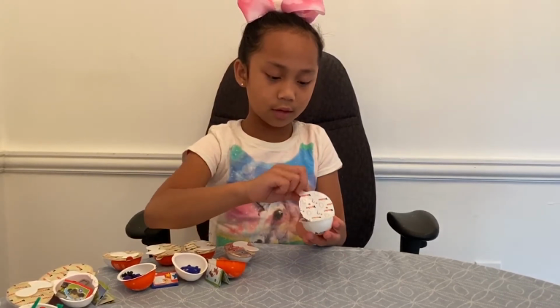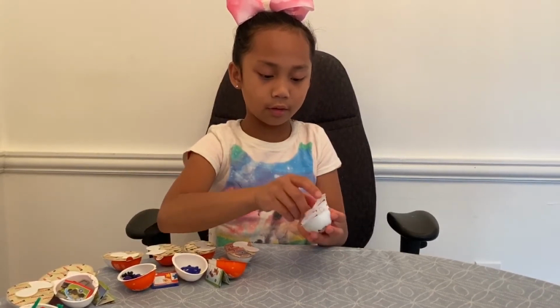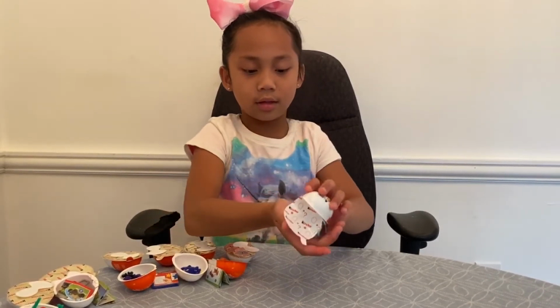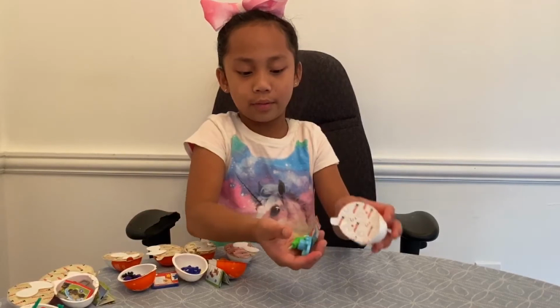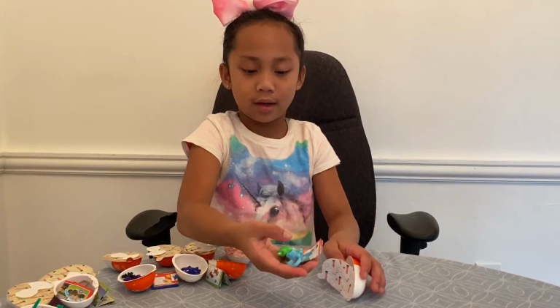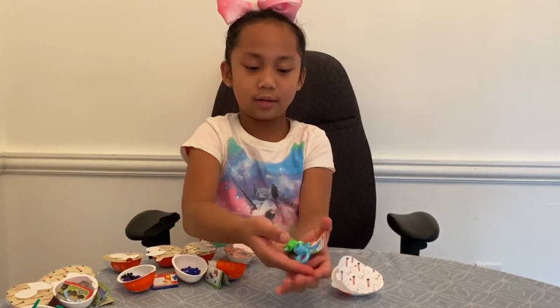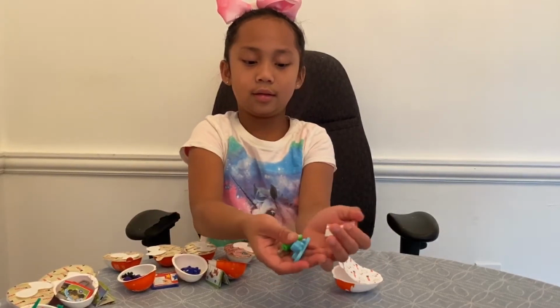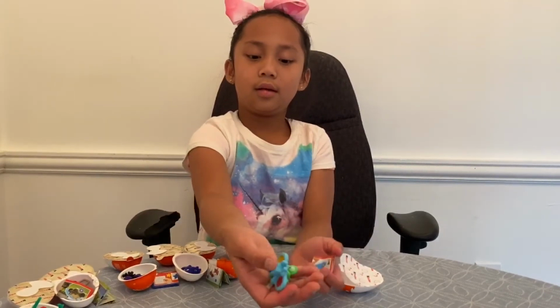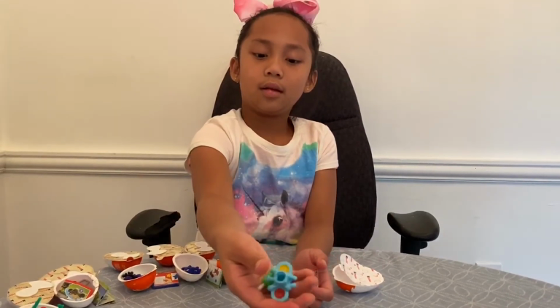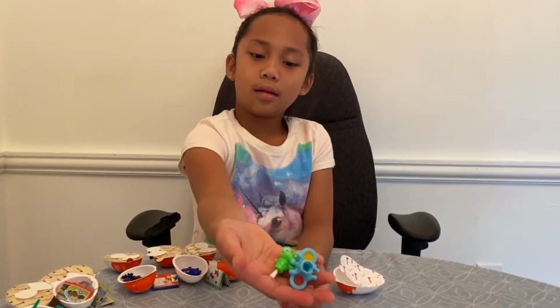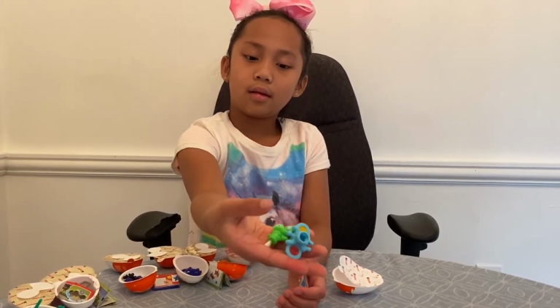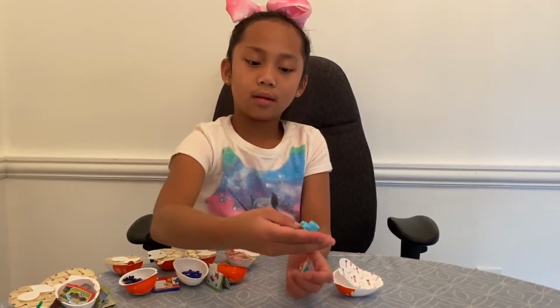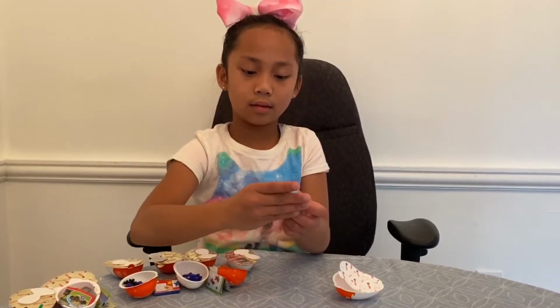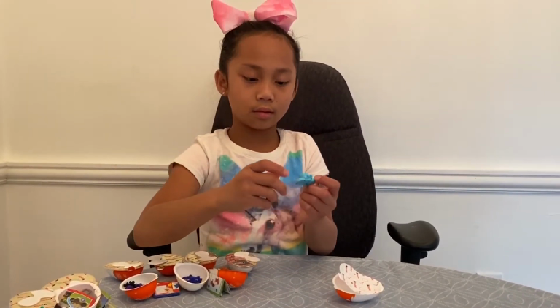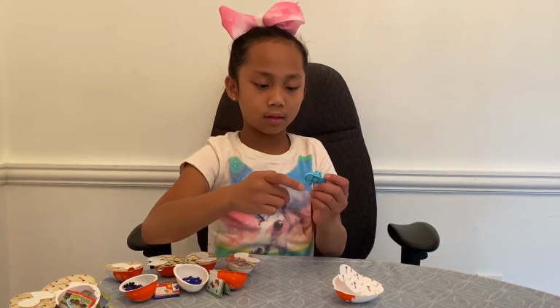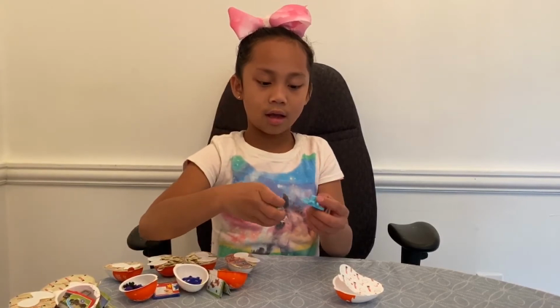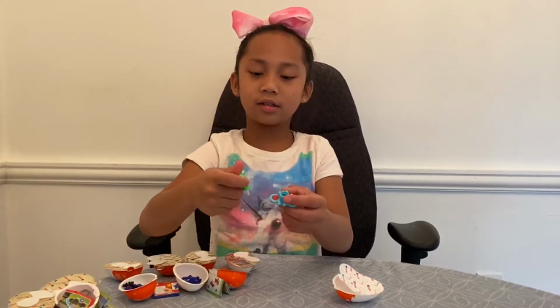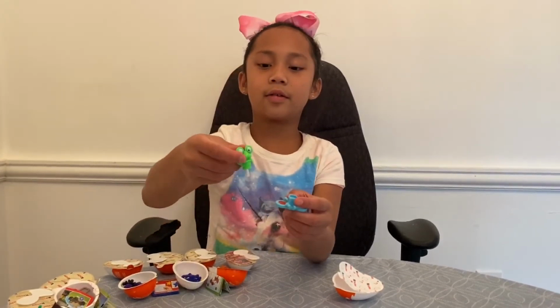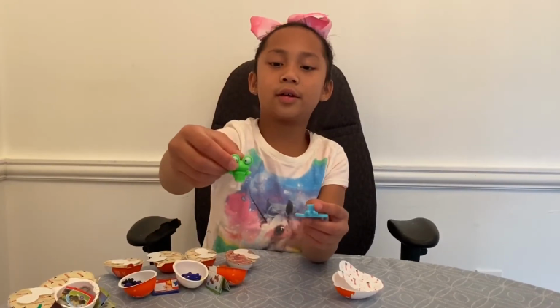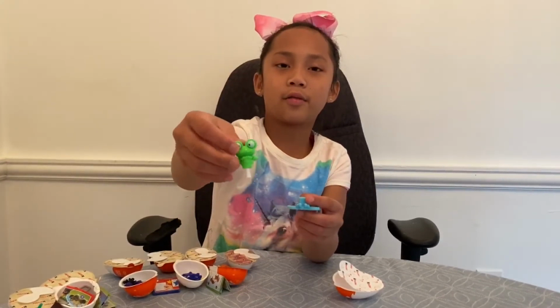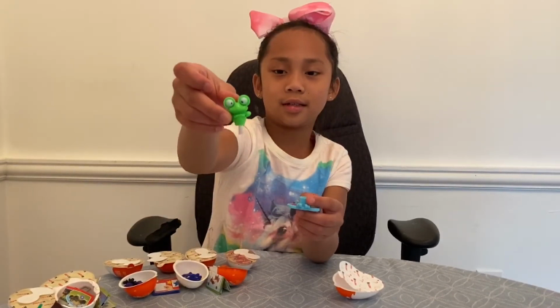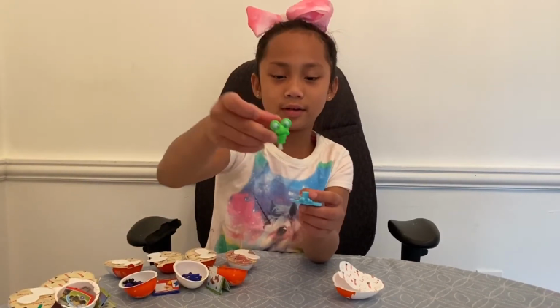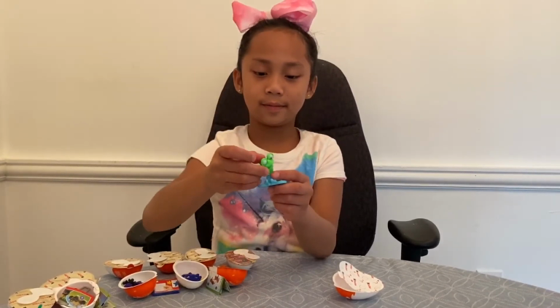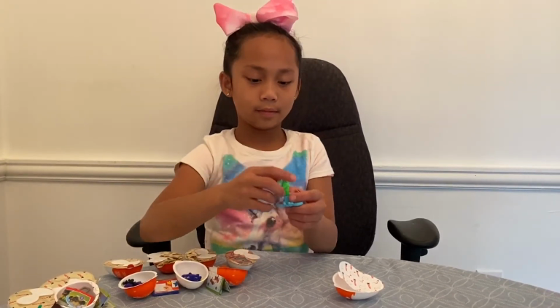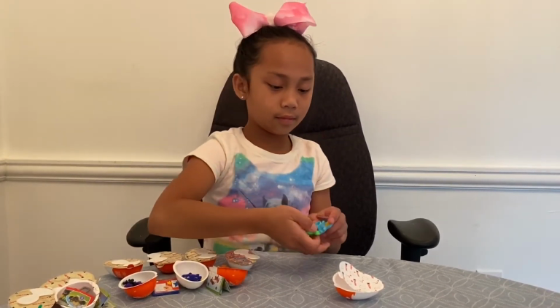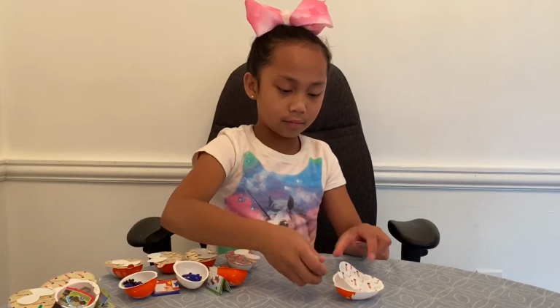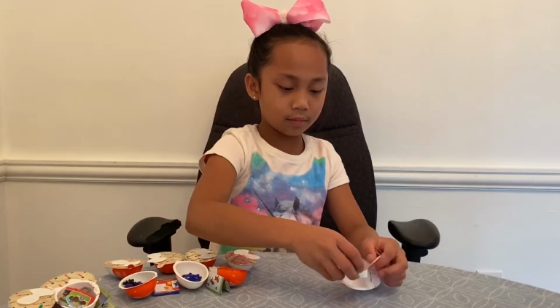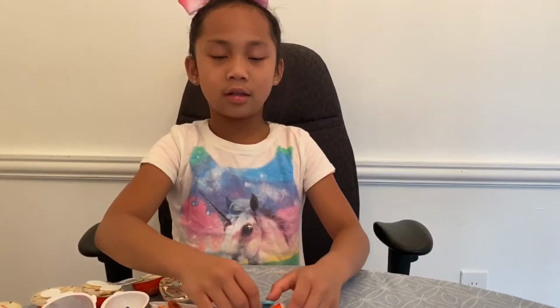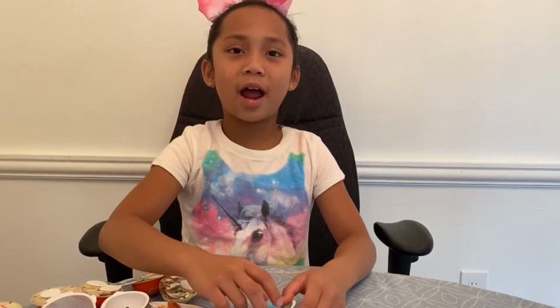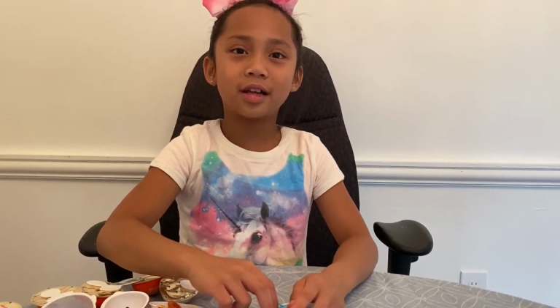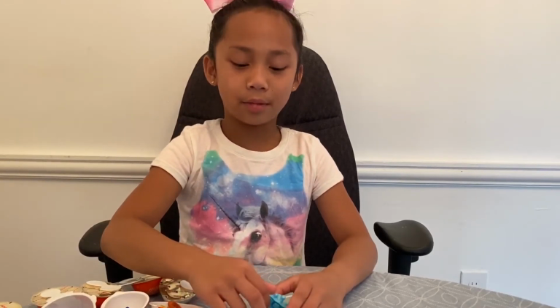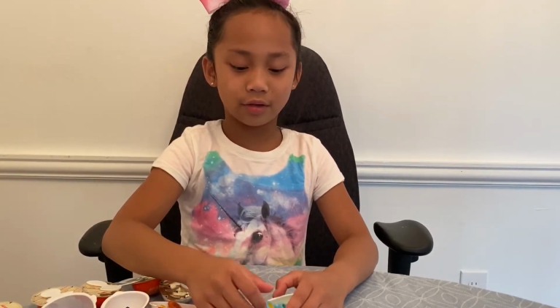So this is what we got, and it looks like you can draw with this too. Now we're going to assemble our toy.